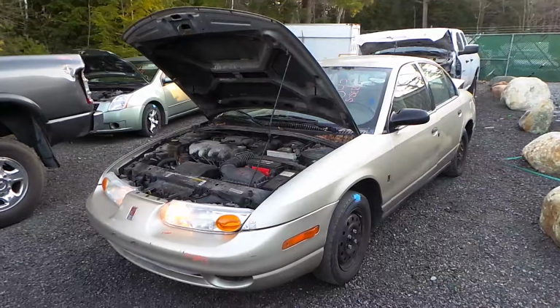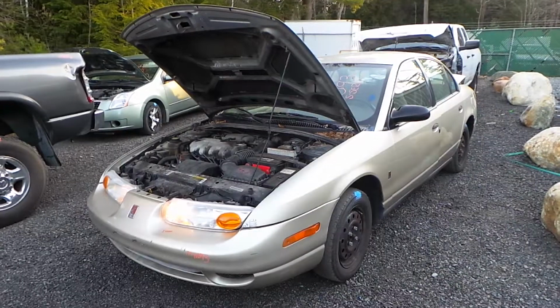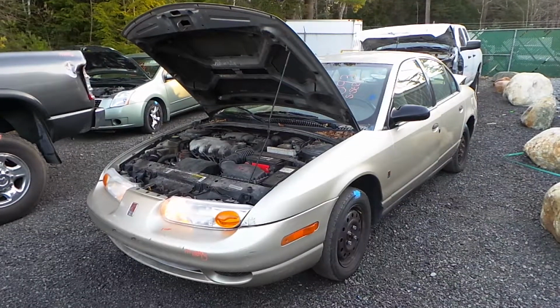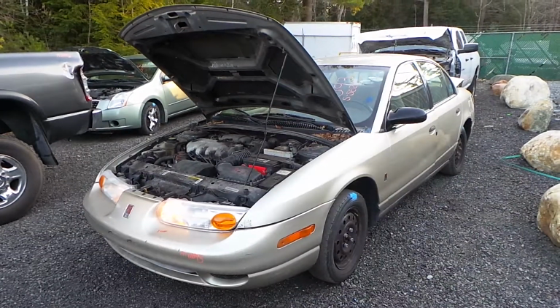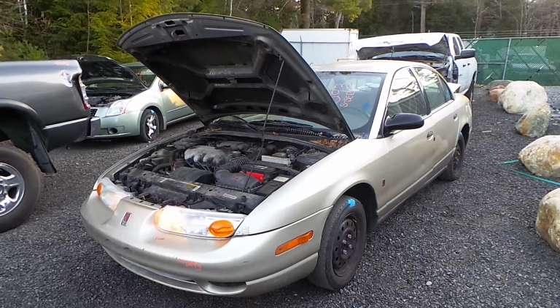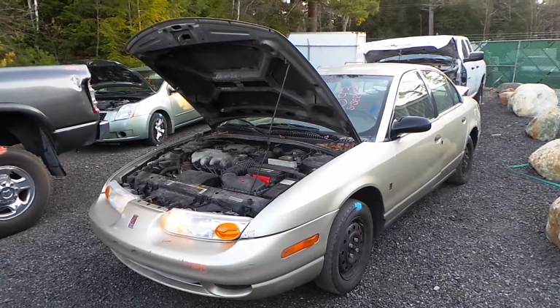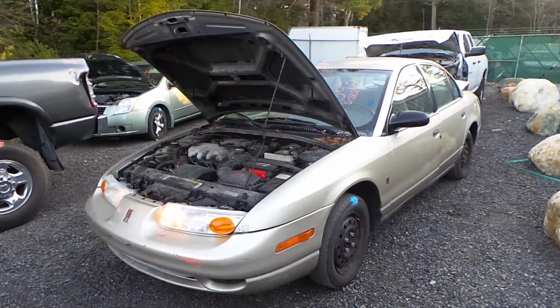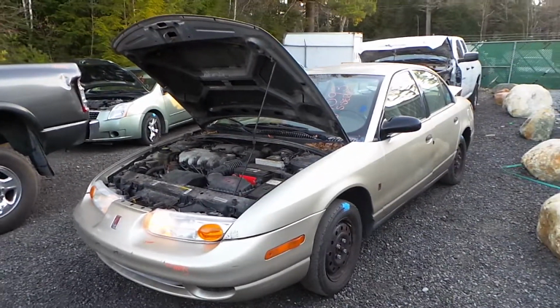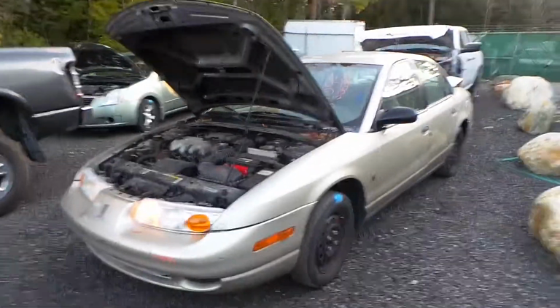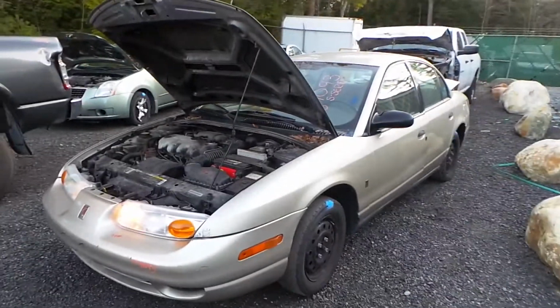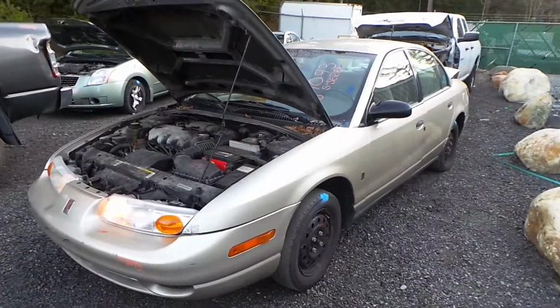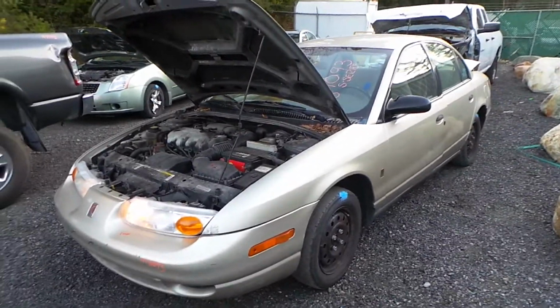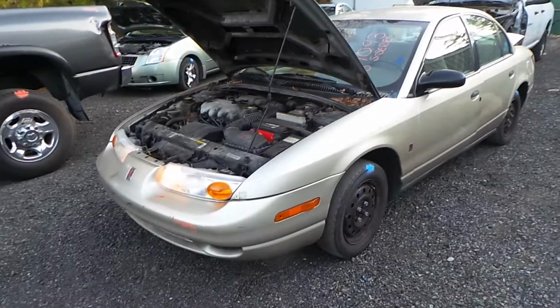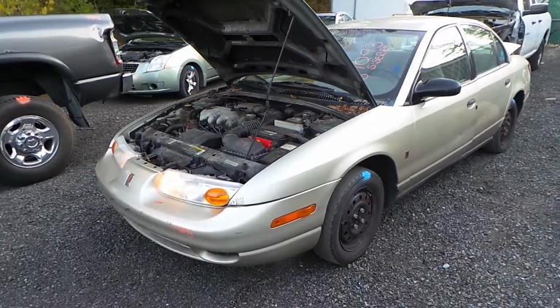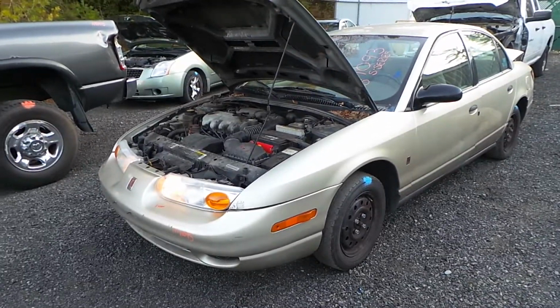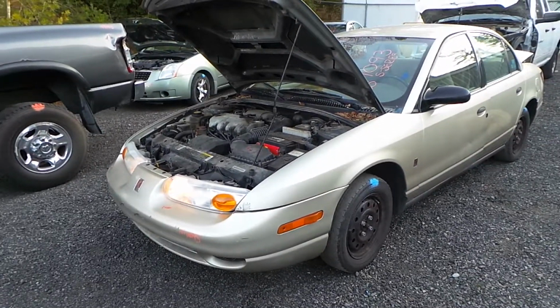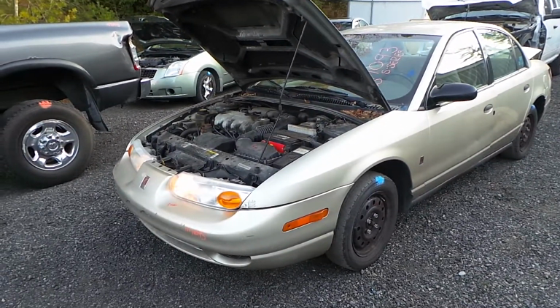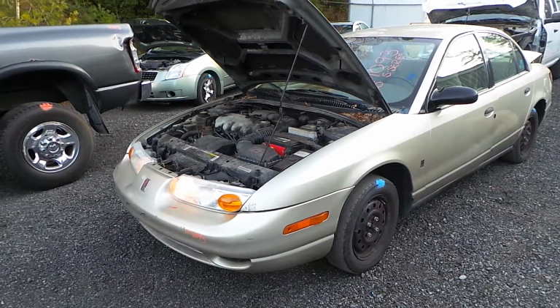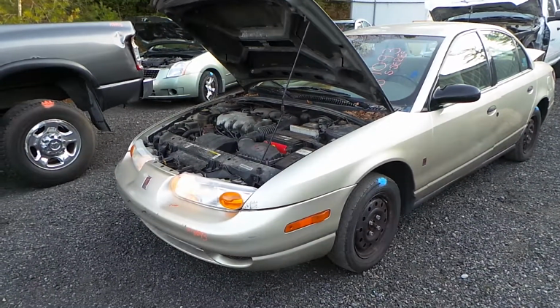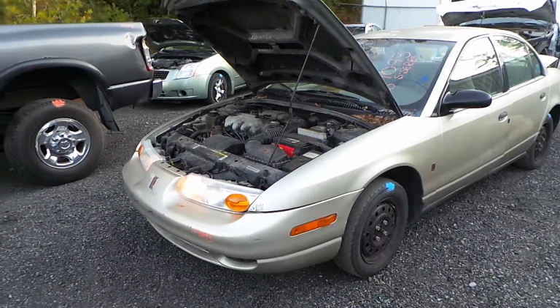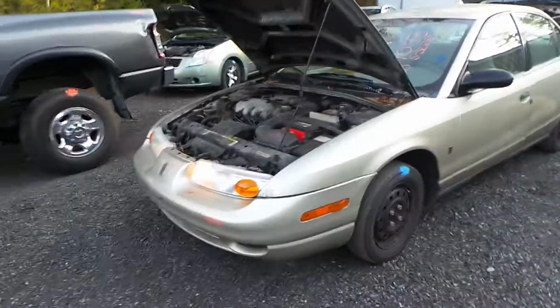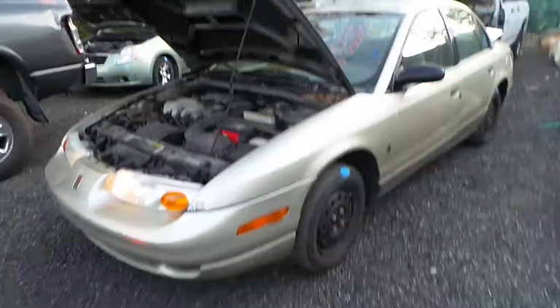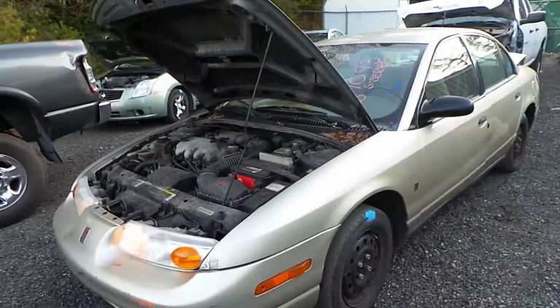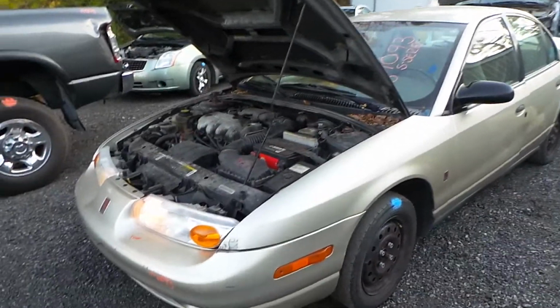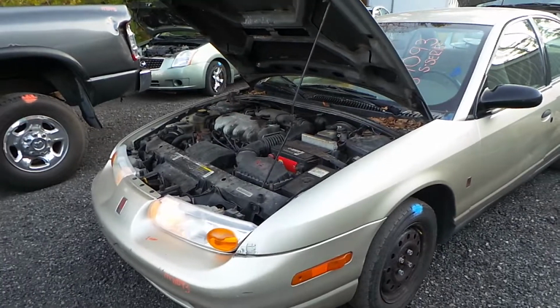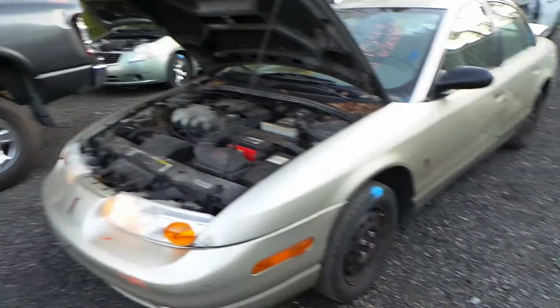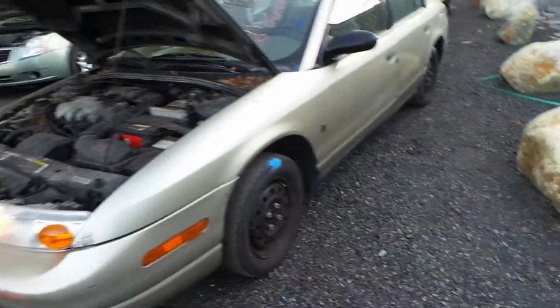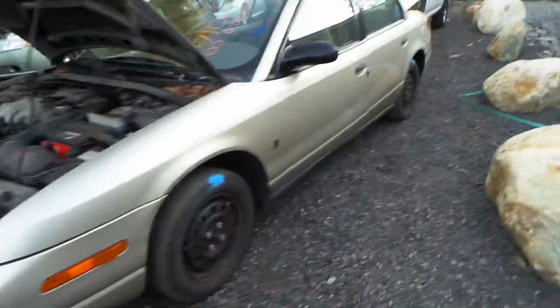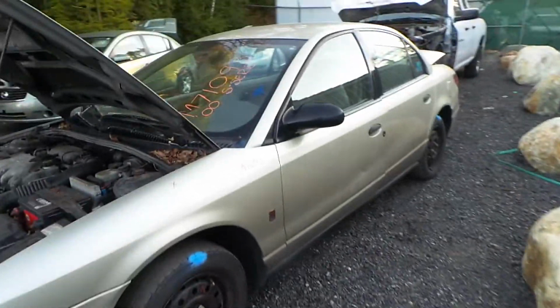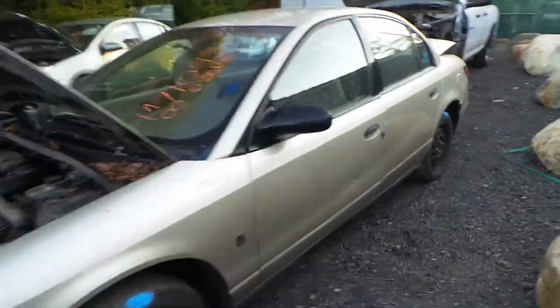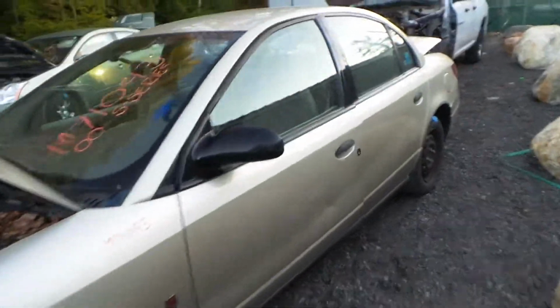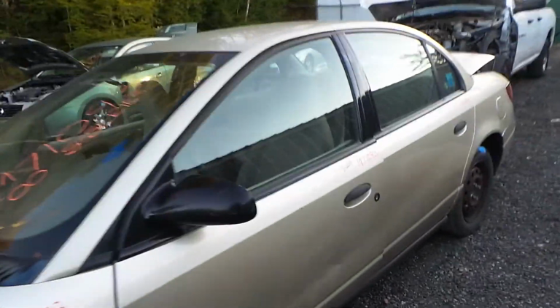Hi, this is Alex with New England Auto and Truck Recyclers, and today we are parting out a 2000 Saturn S Series, stock number M71093. This car was purchased mainly for the engine and transmission, but it does have doors that are good for parts.